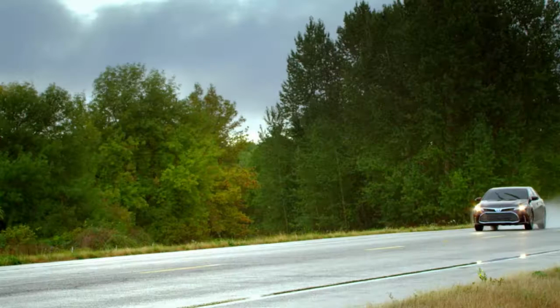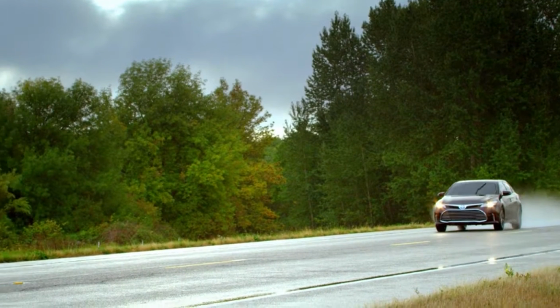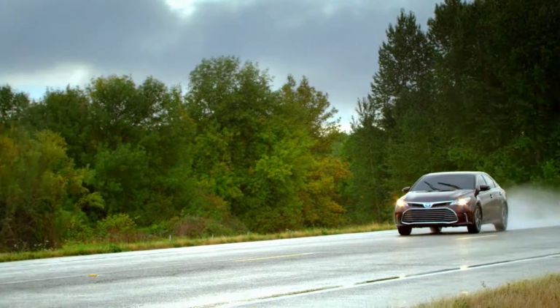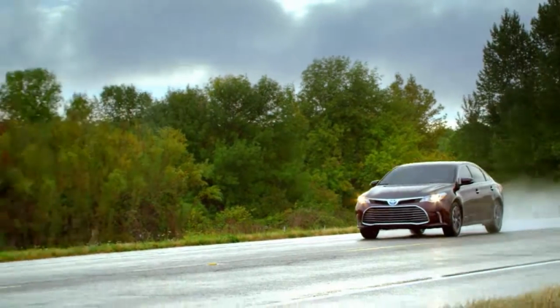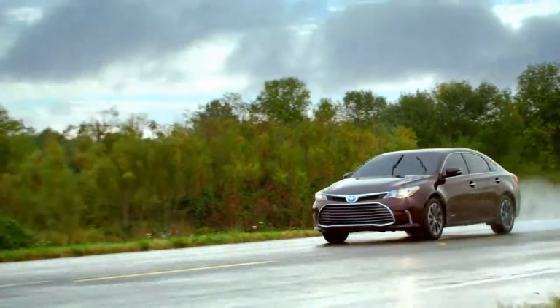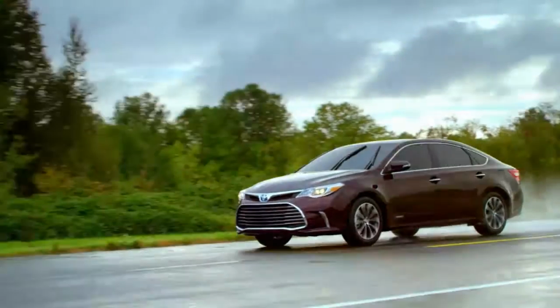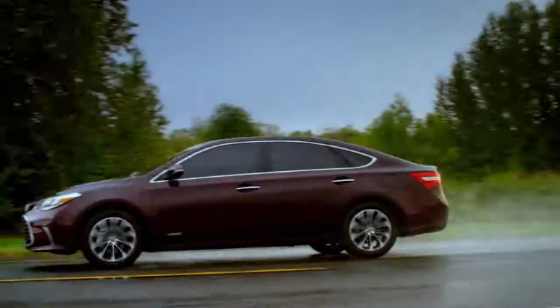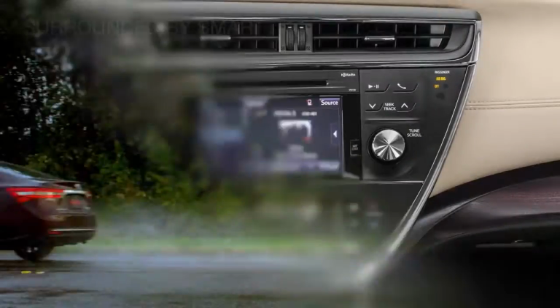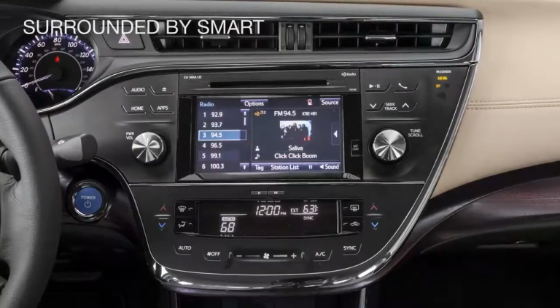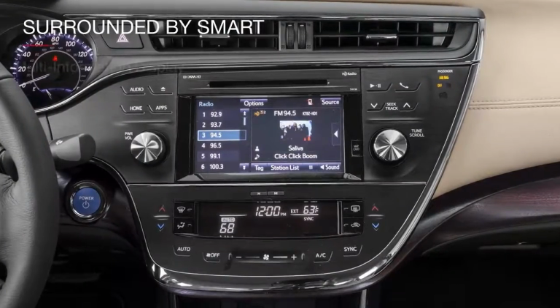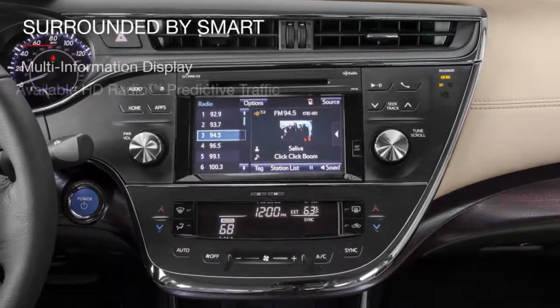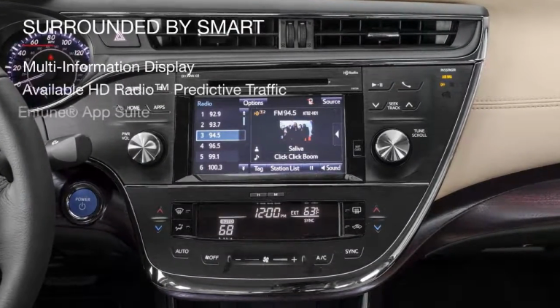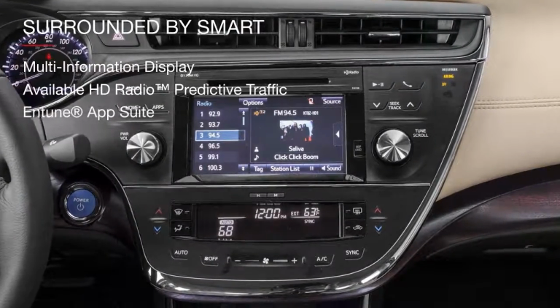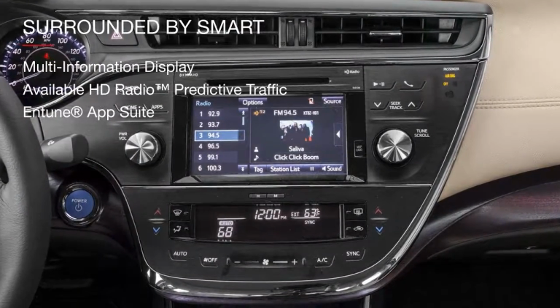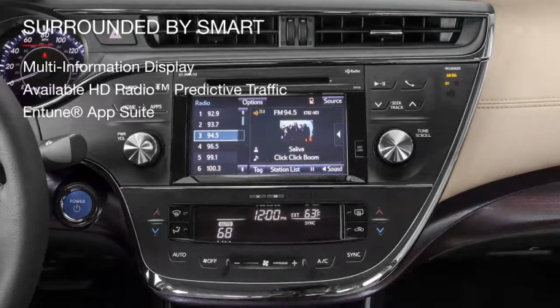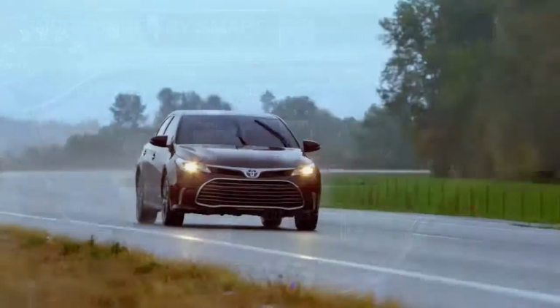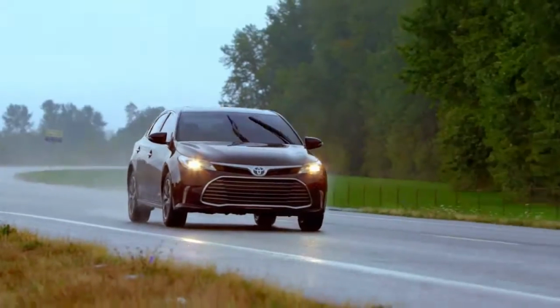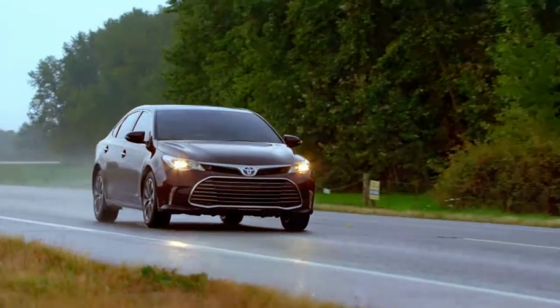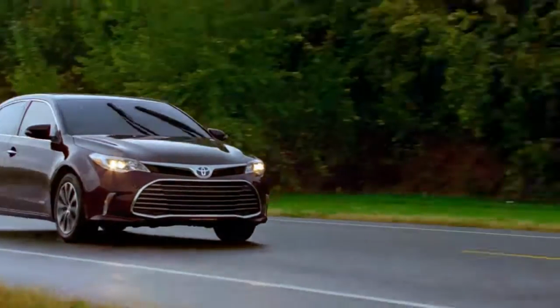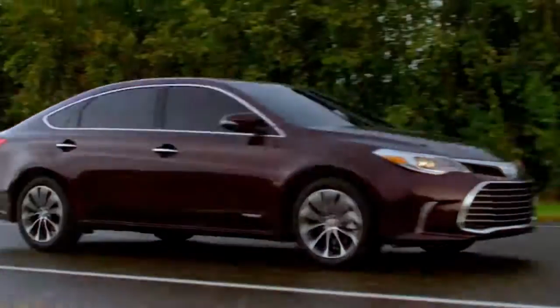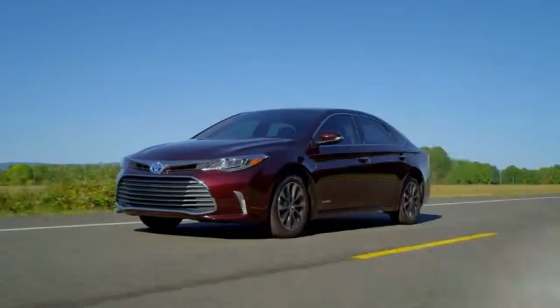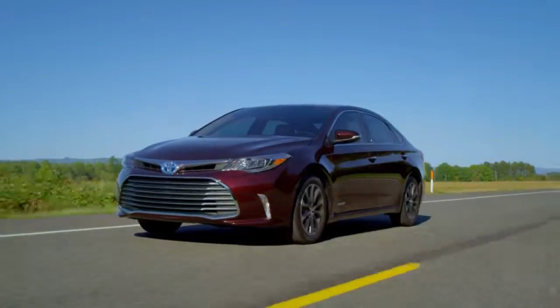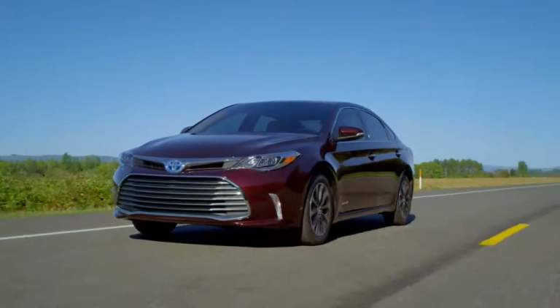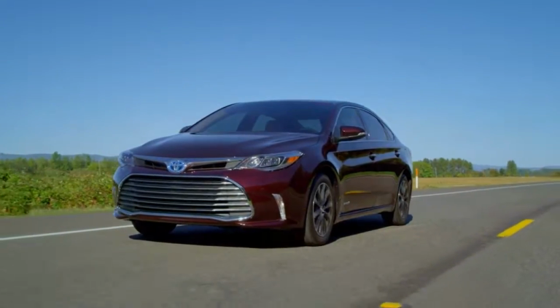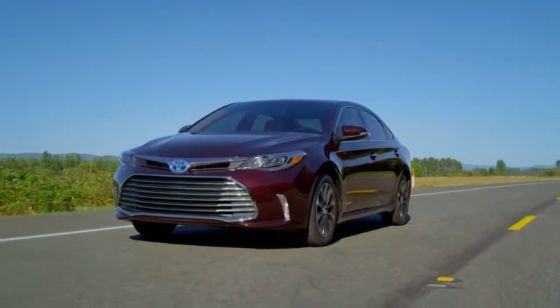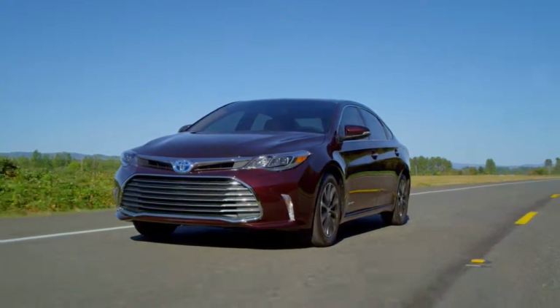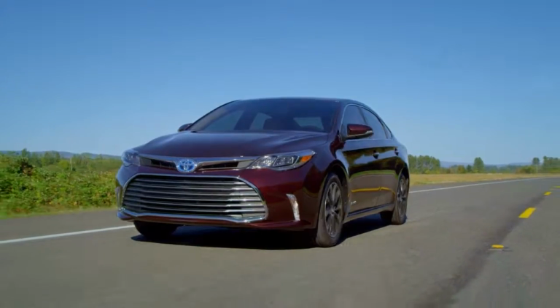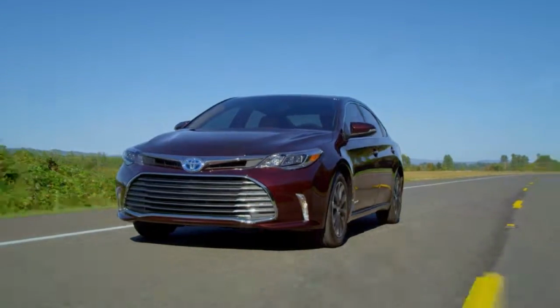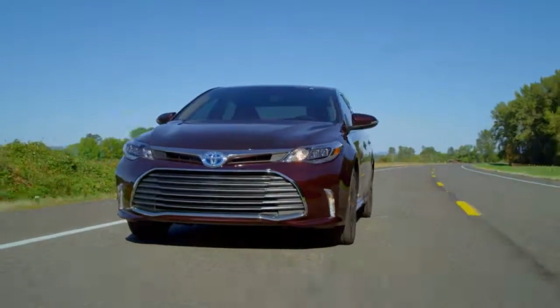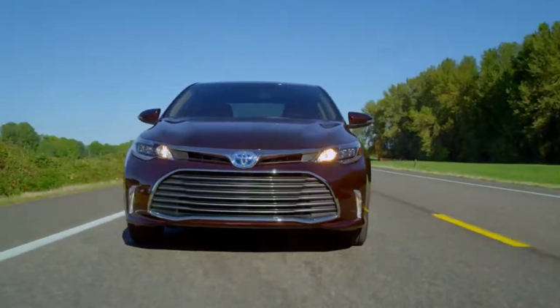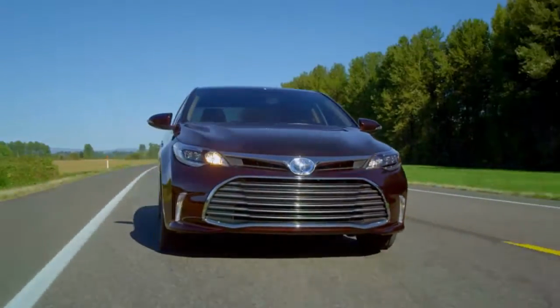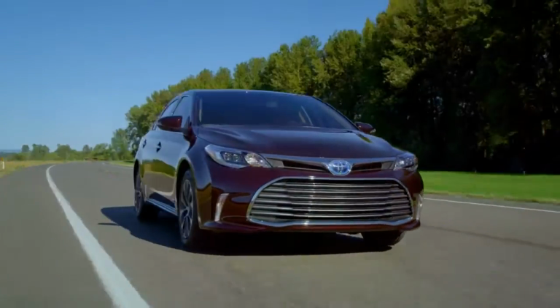In the Avalon Hybrid, everything you need is at your command, from the multi-information display to the wireless smartphone charger. Your drive will be as smooth as your style, thanks to Avalon Hybrid's fully independent suspension, stabilizer bar, and aerodynamic diffuser panels.